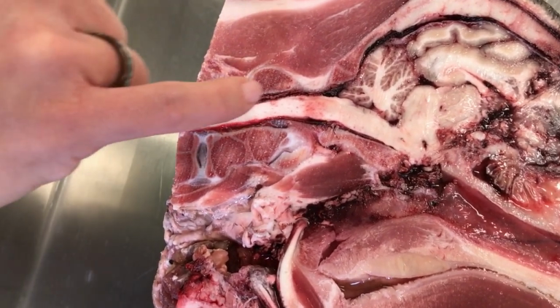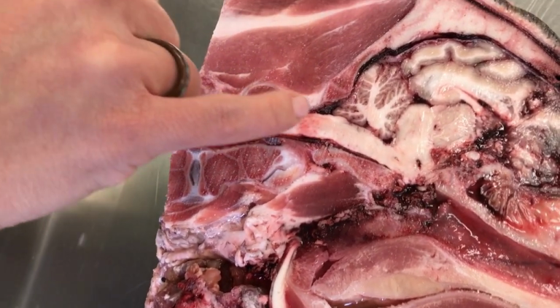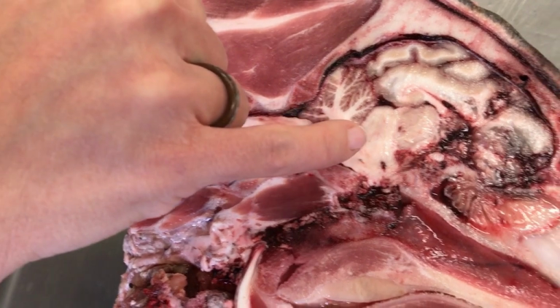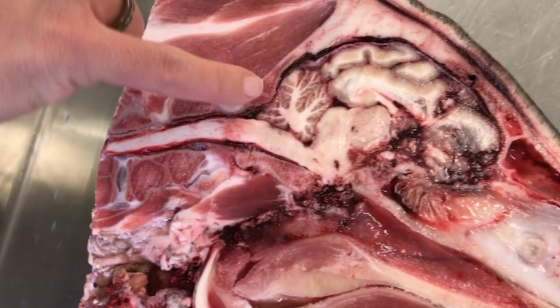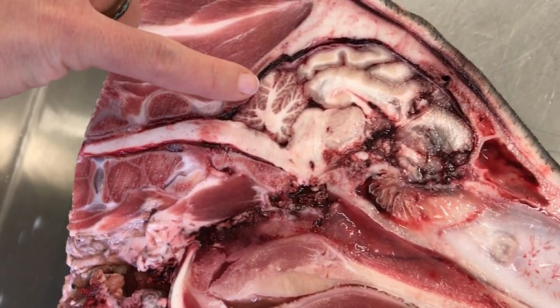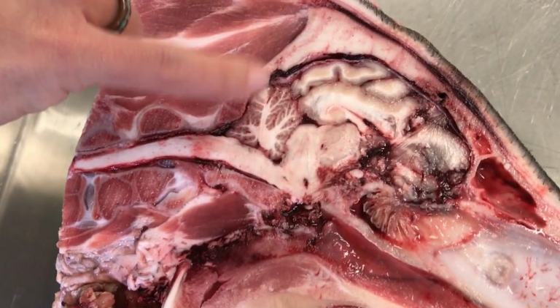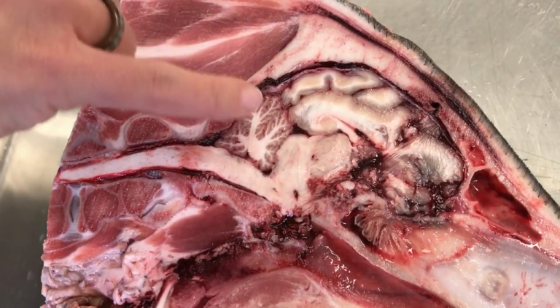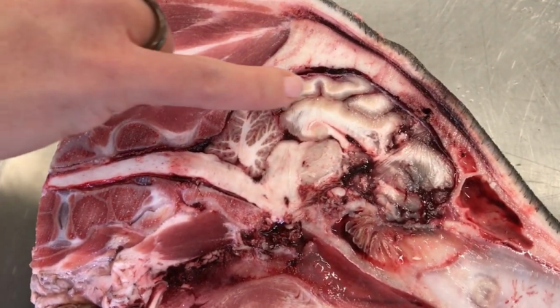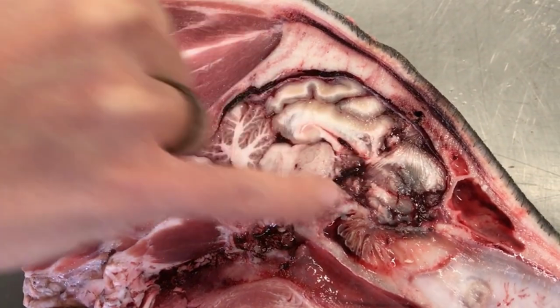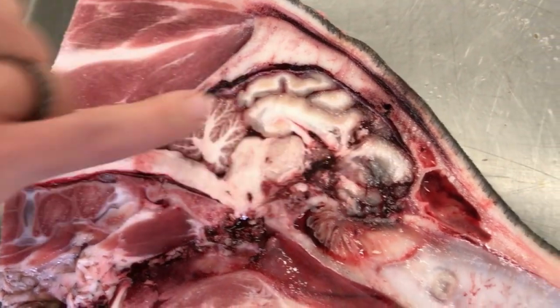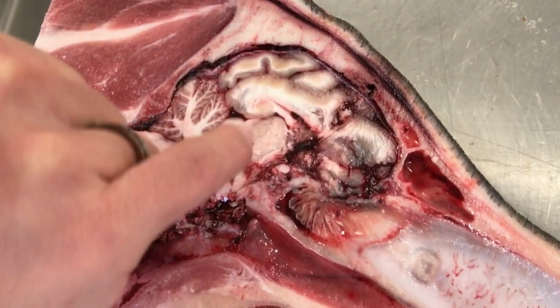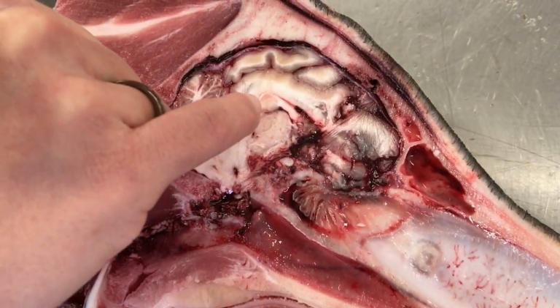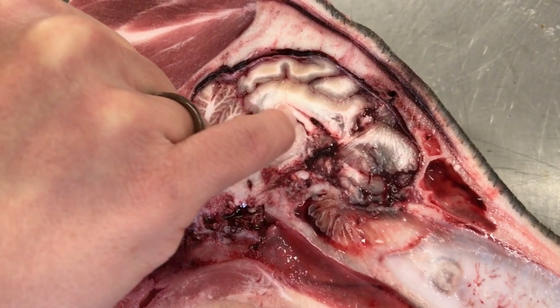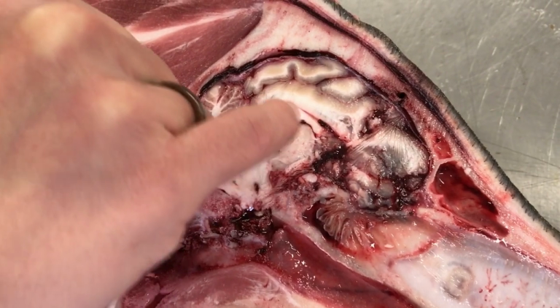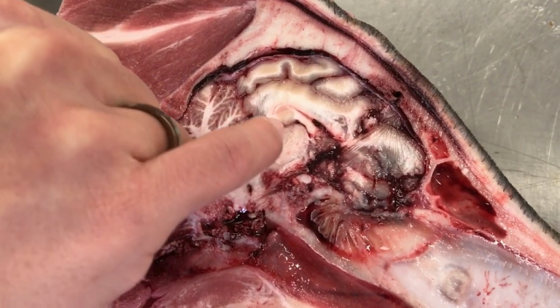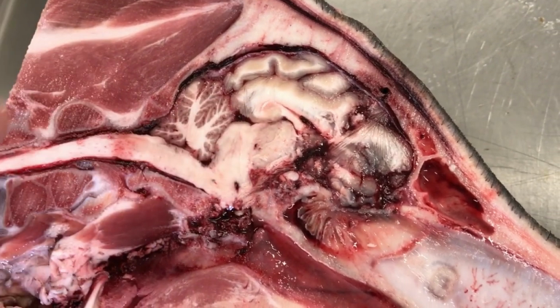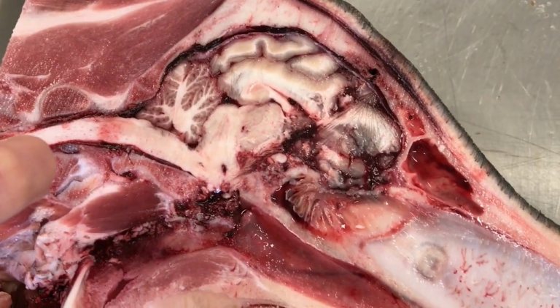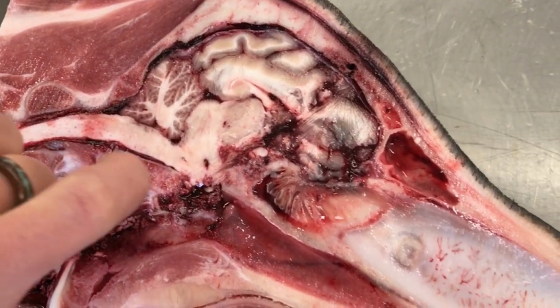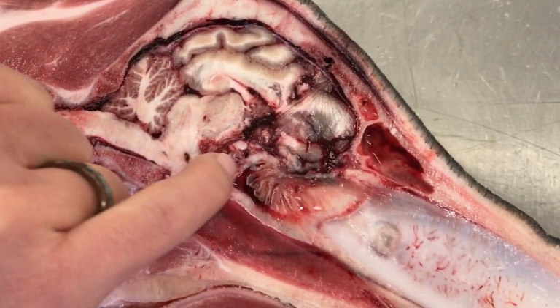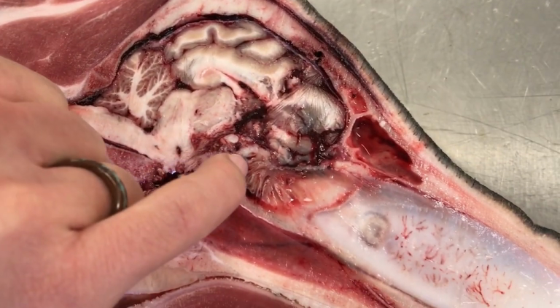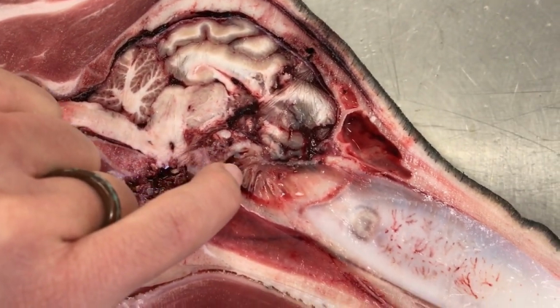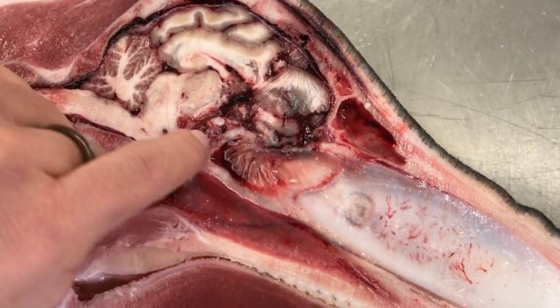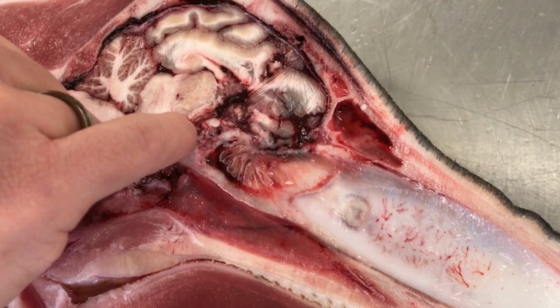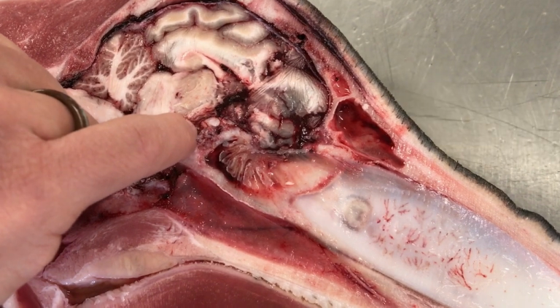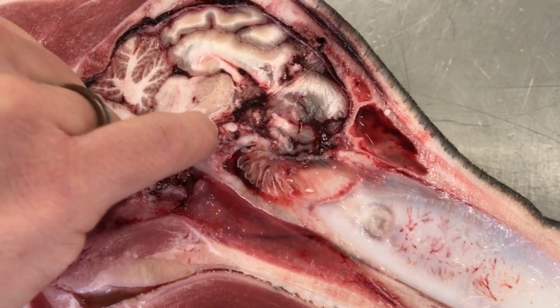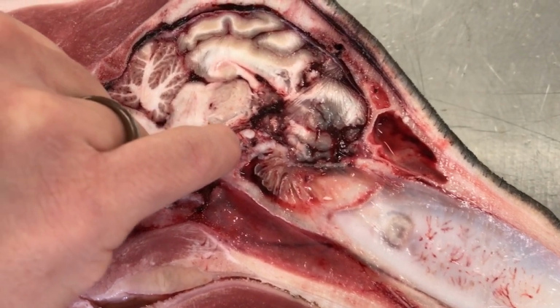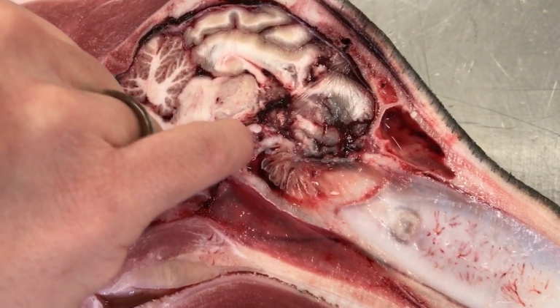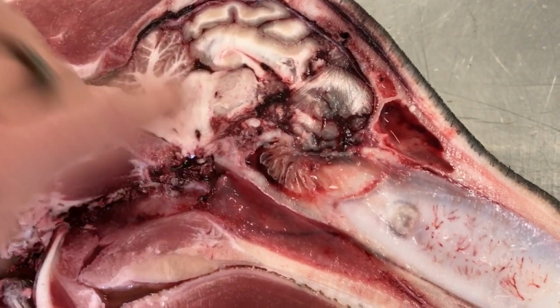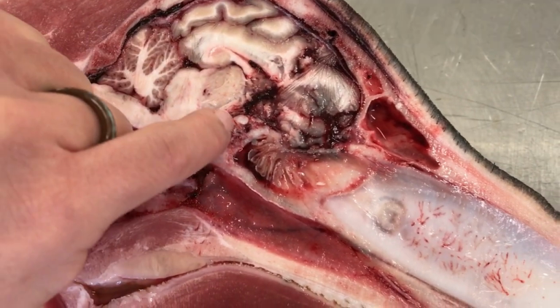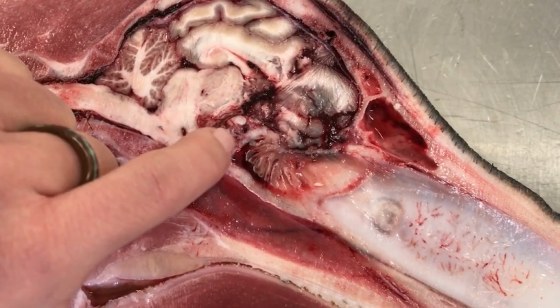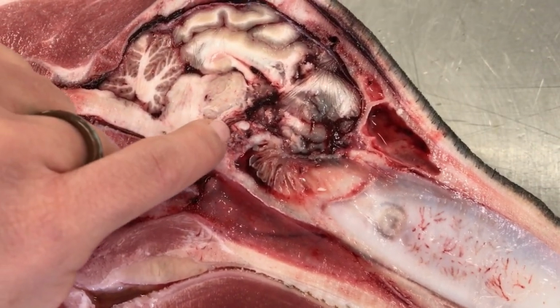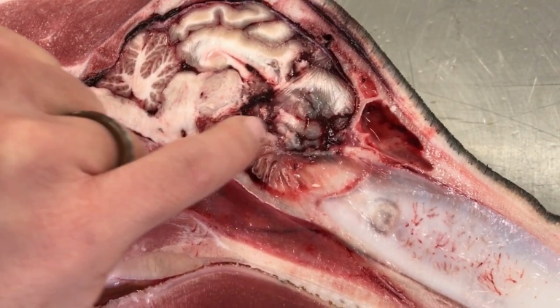Spinal cord going on up. Cerebellum, cerebrum here, maybe some fornix business happening in this area. Optic chiasm — really cool optic chiasm right here.